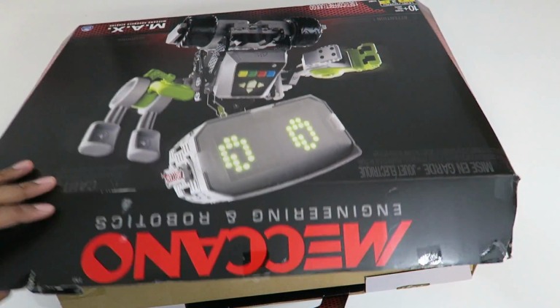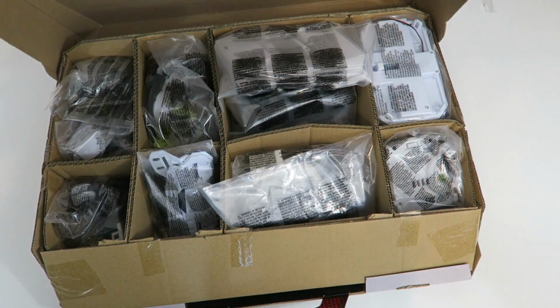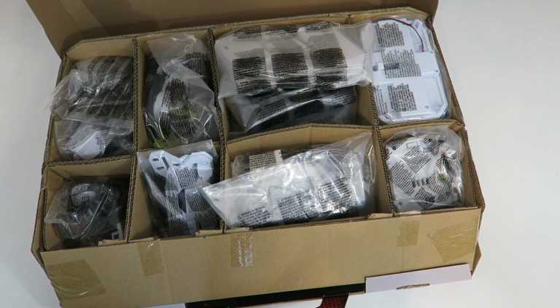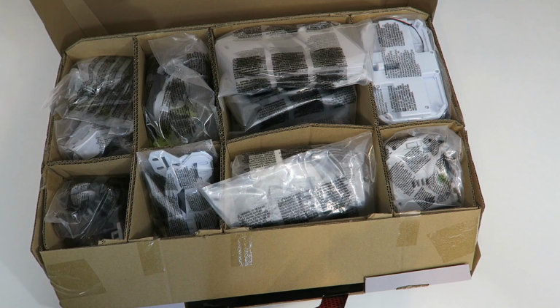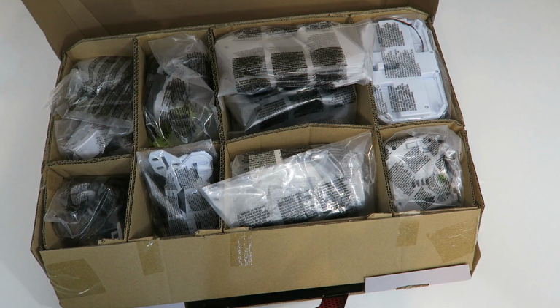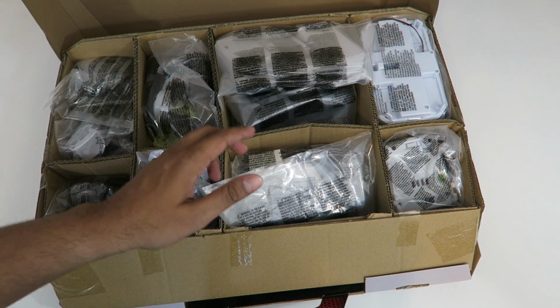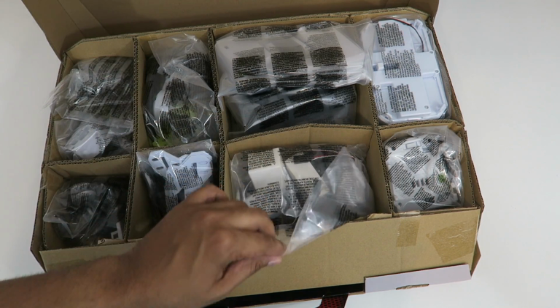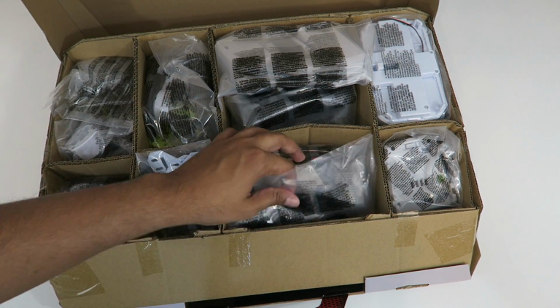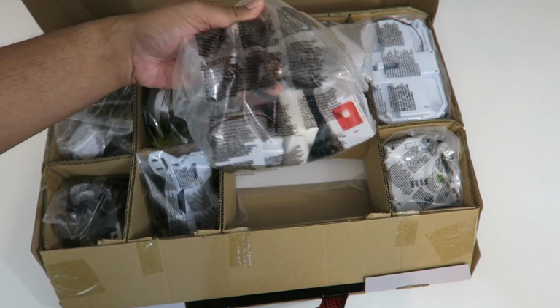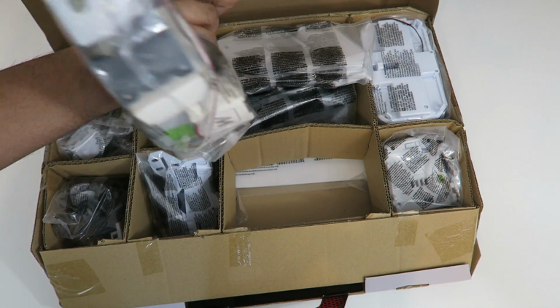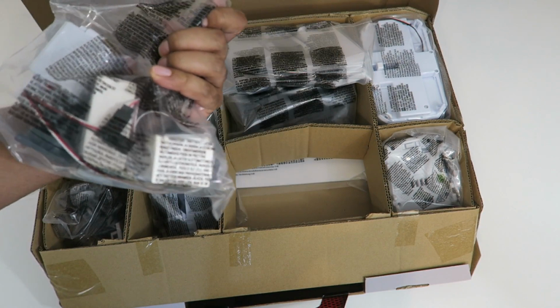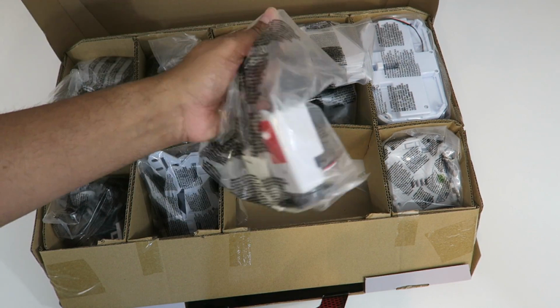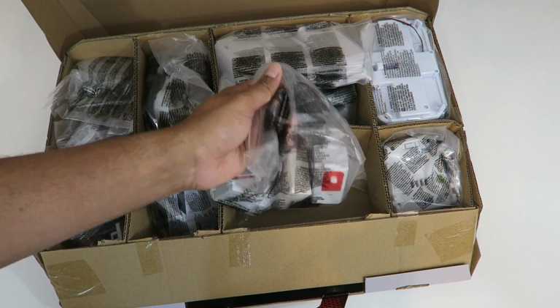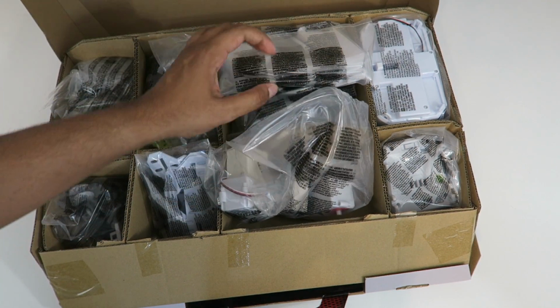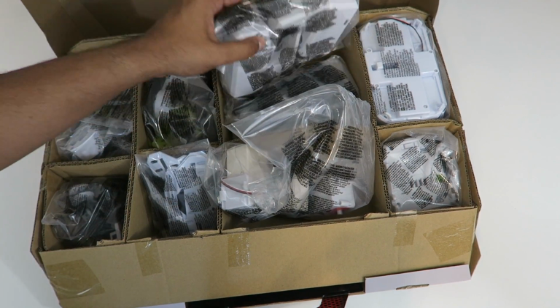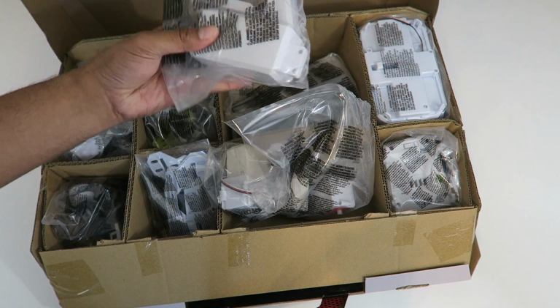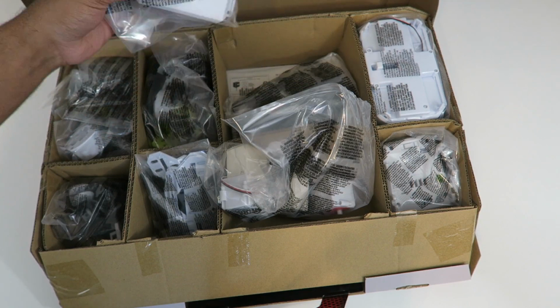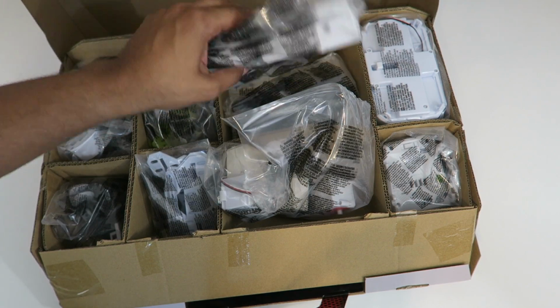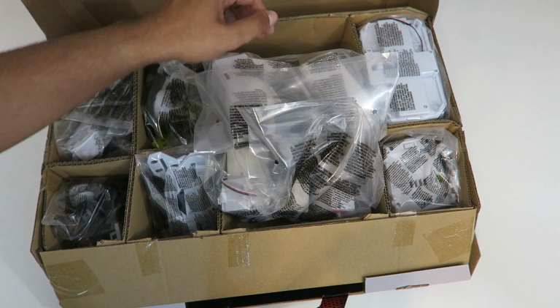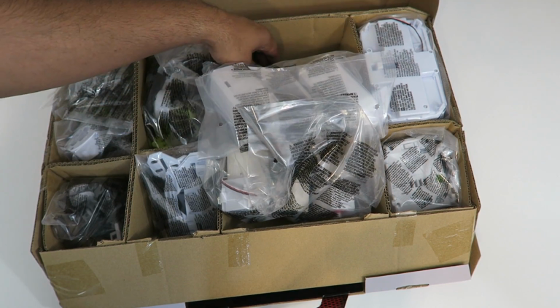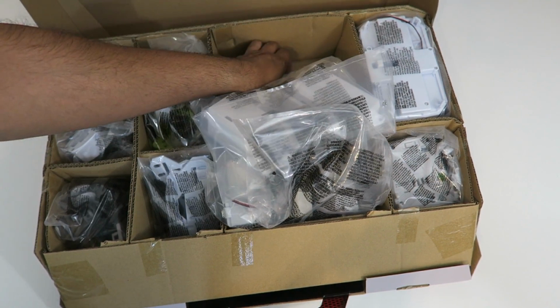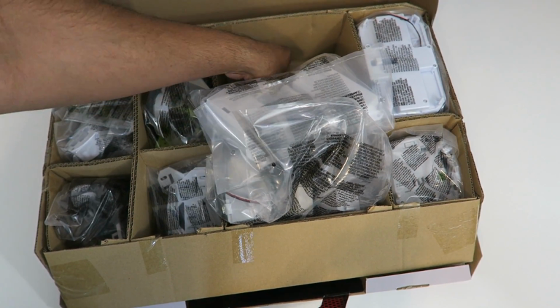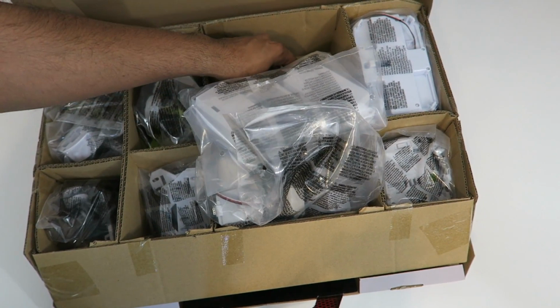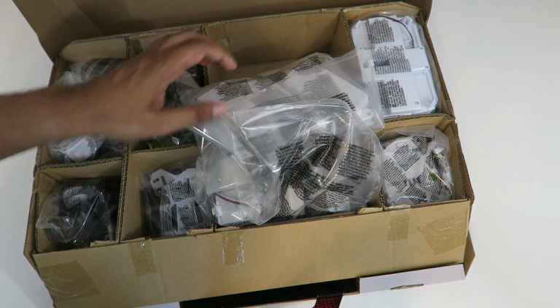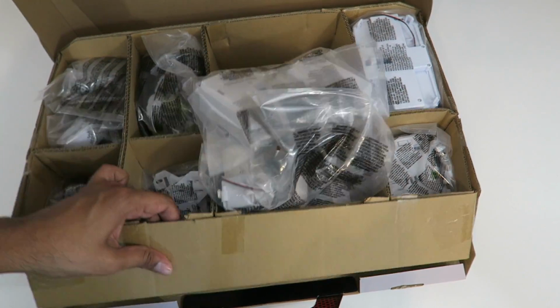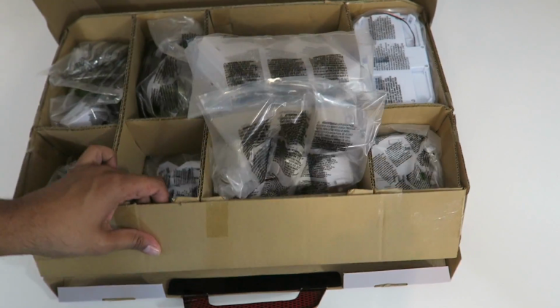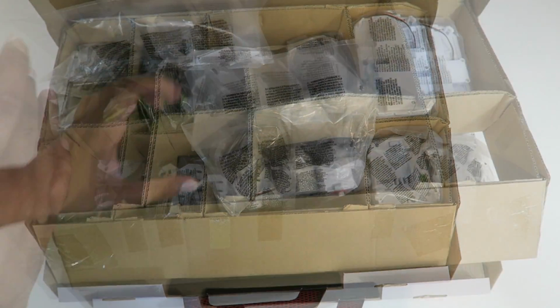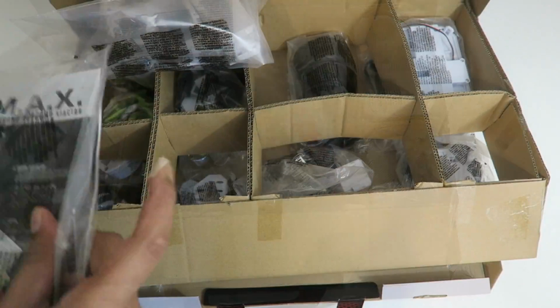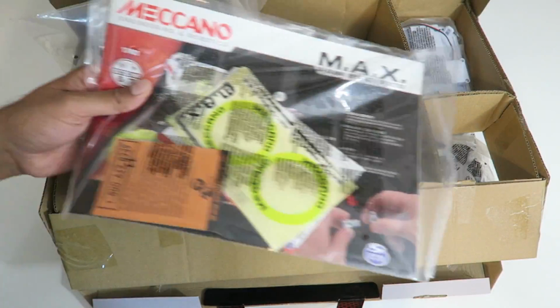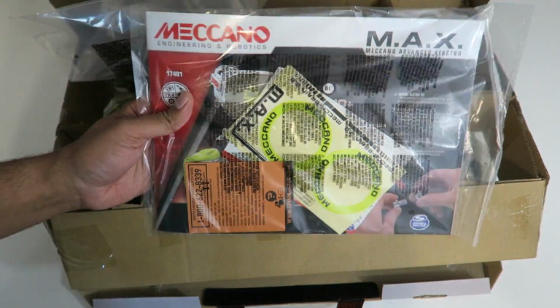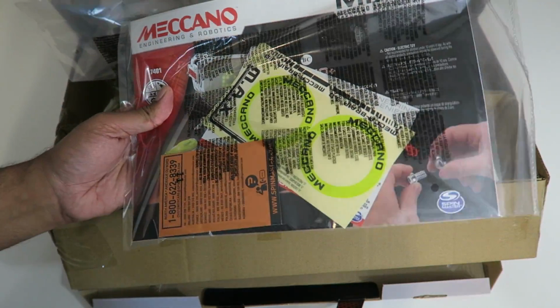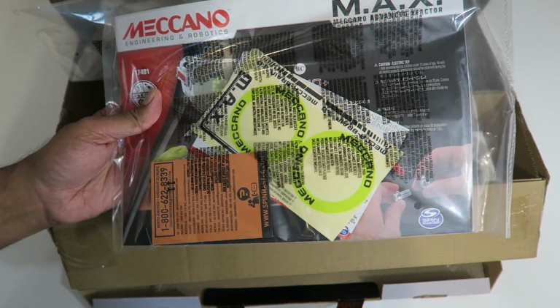This opens up just like that — and wow, that's a lot of different parts. You can see everything is nicely labeled in terms of bags, as well as all the different parts. Down here we have an instruction manual, so let's go ahead and take that out.